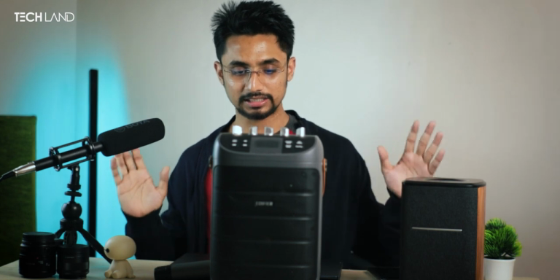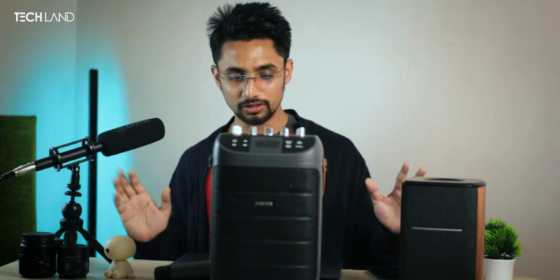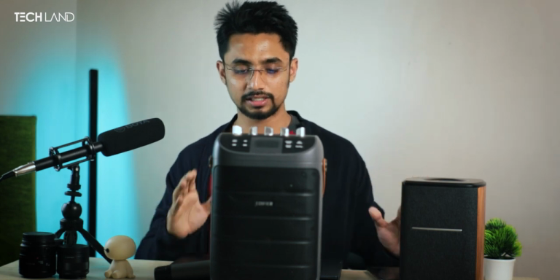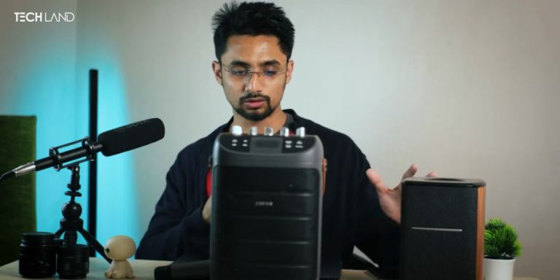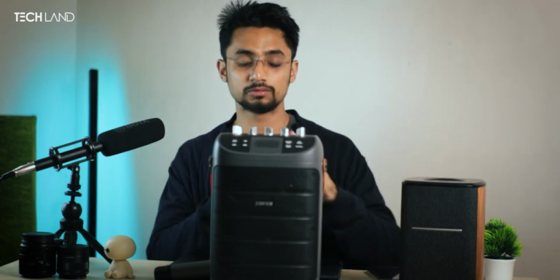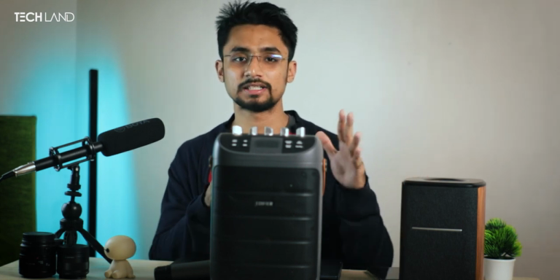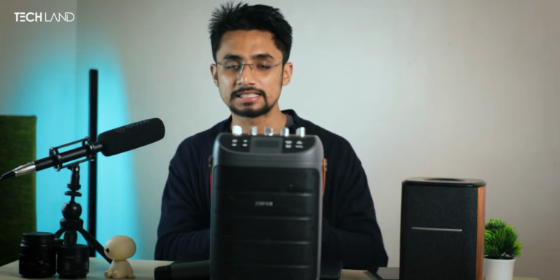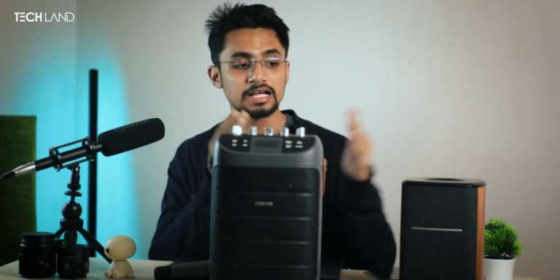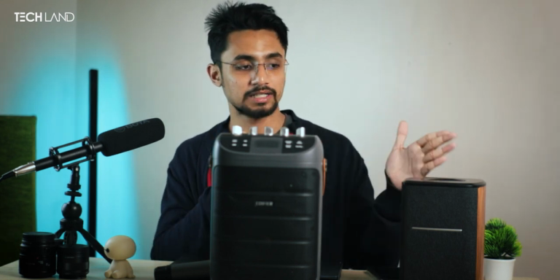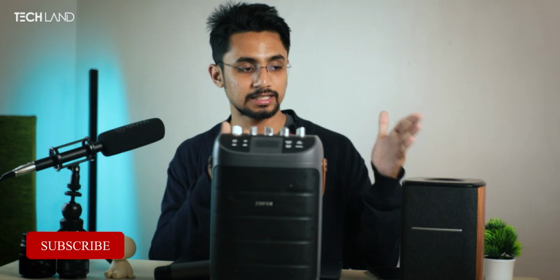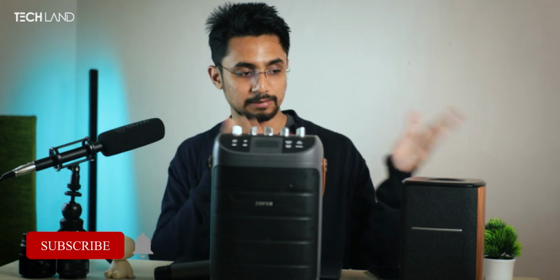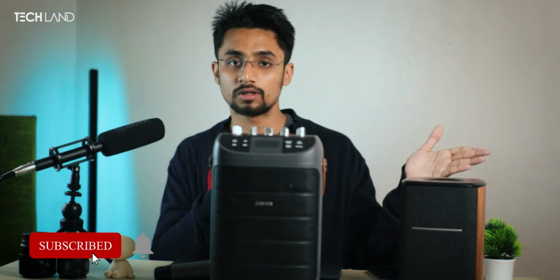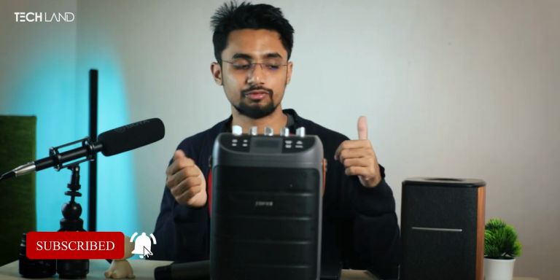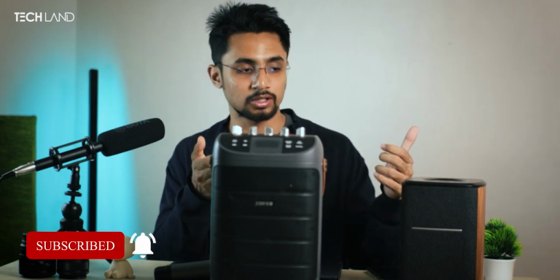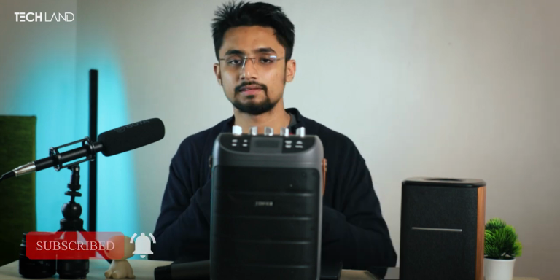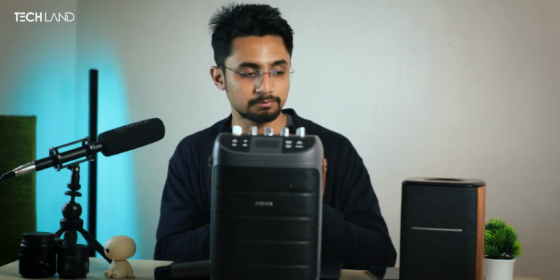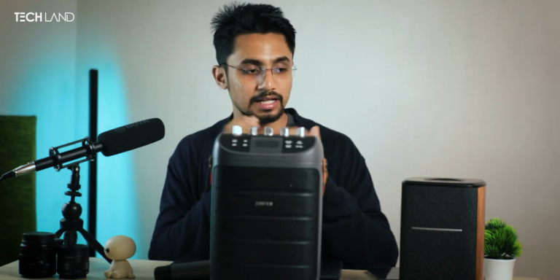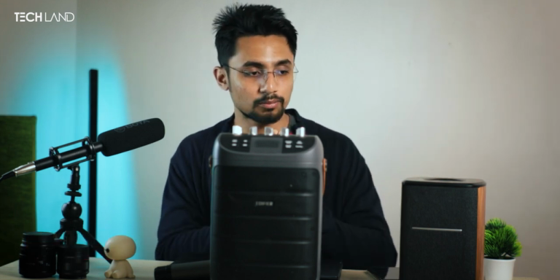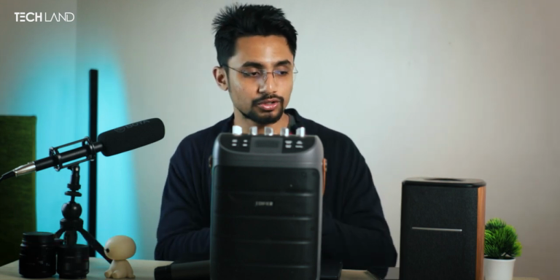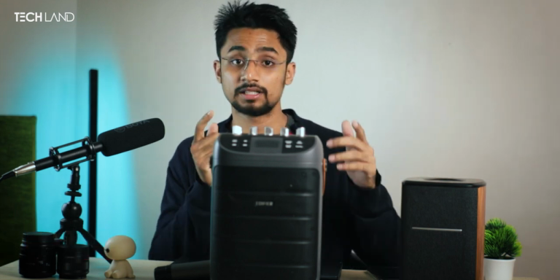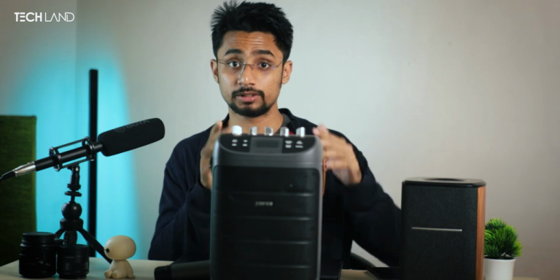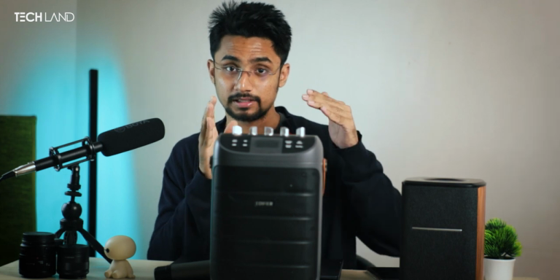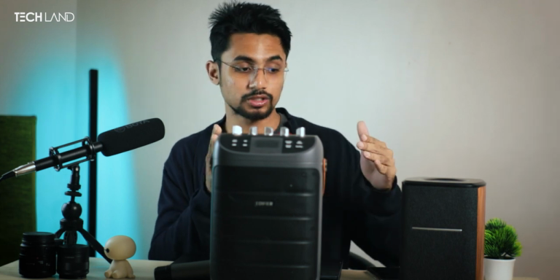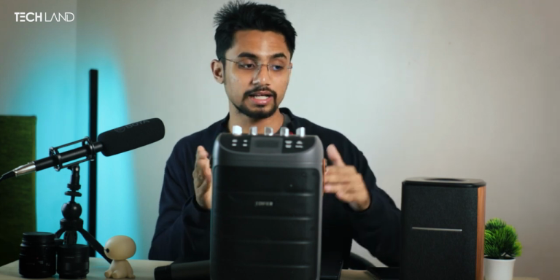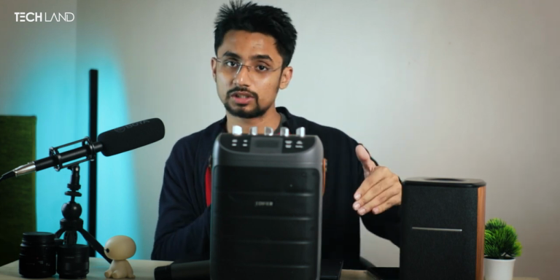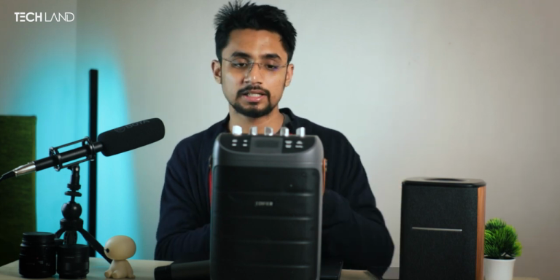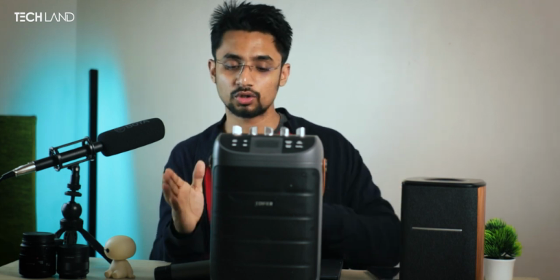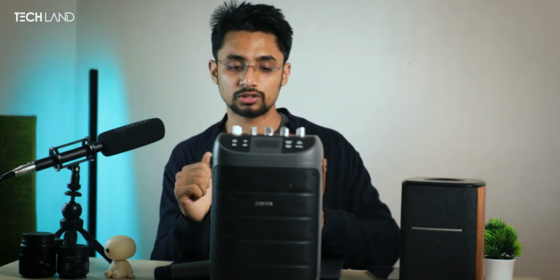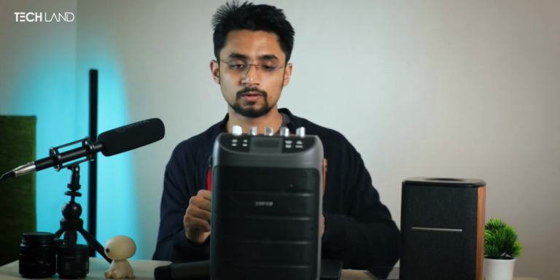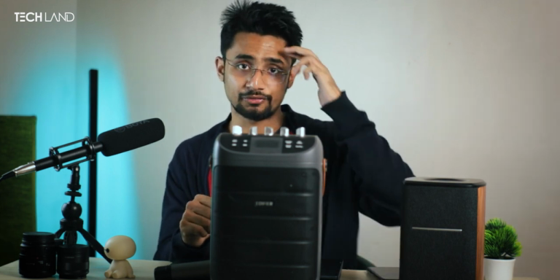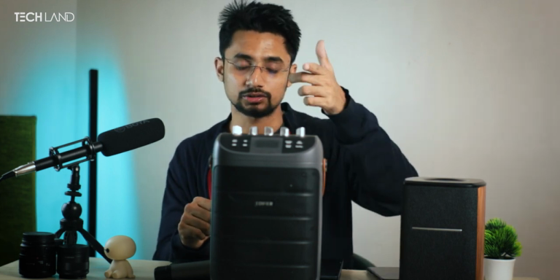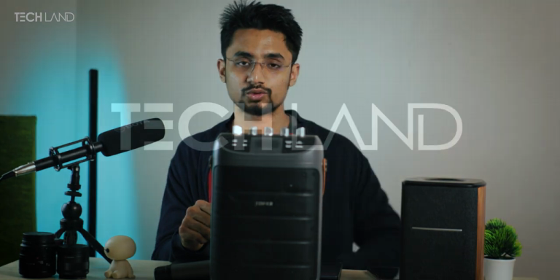If you want to subscribe to our channel, please like this video. If you like this video, please comment on the video. Goodbye, and I will catch you on the next one.